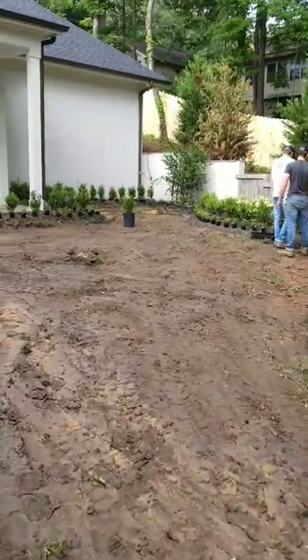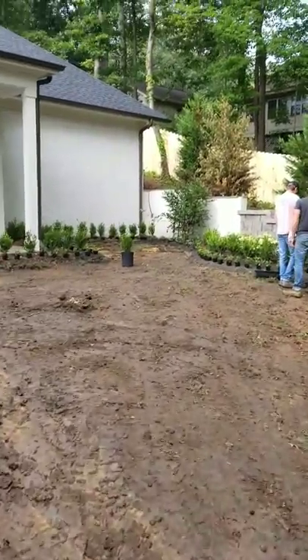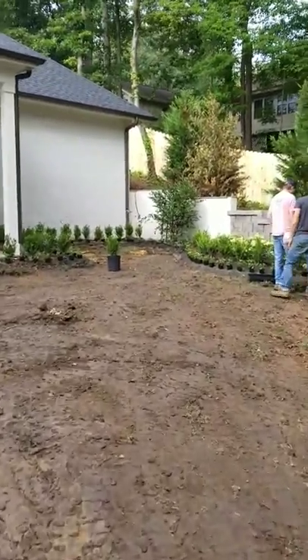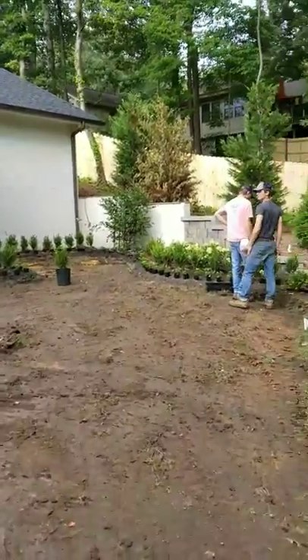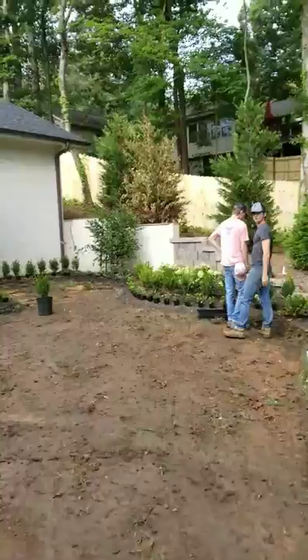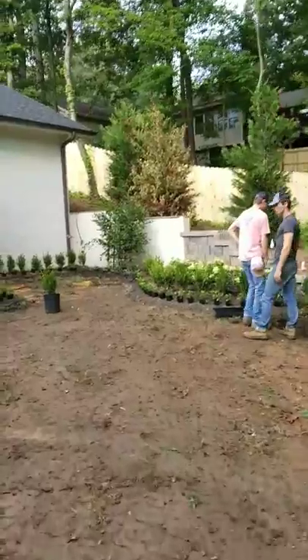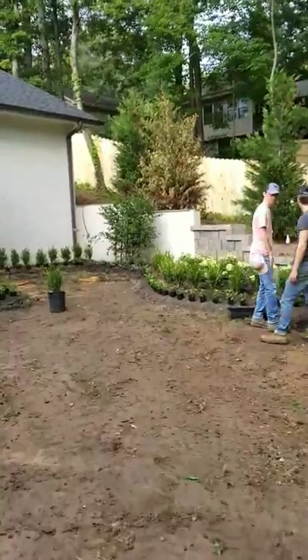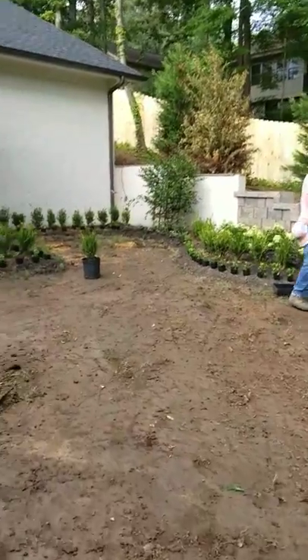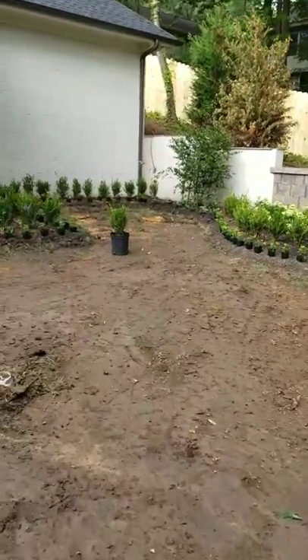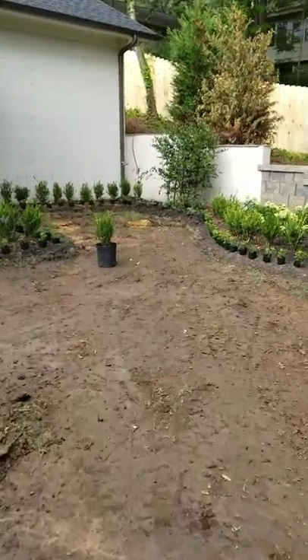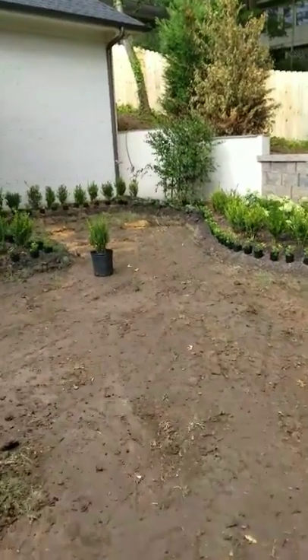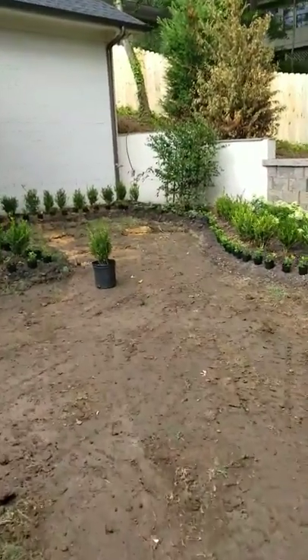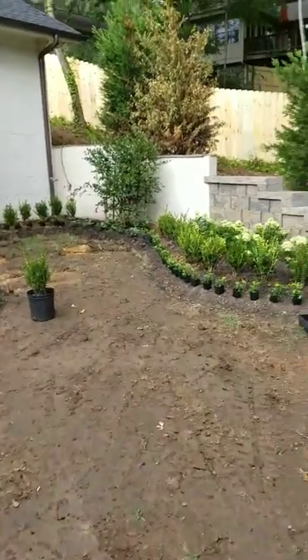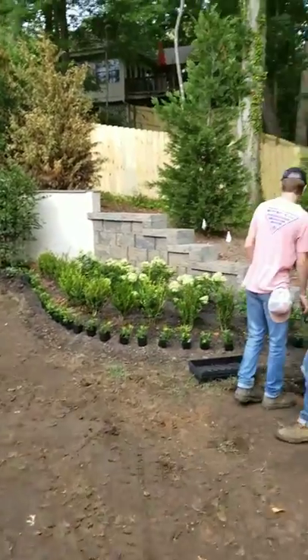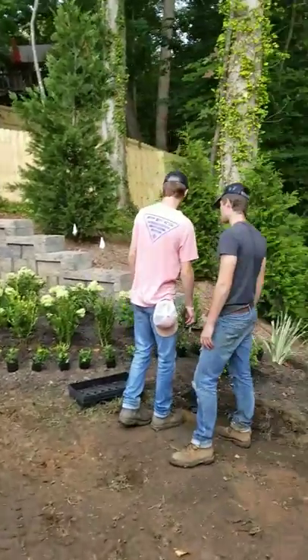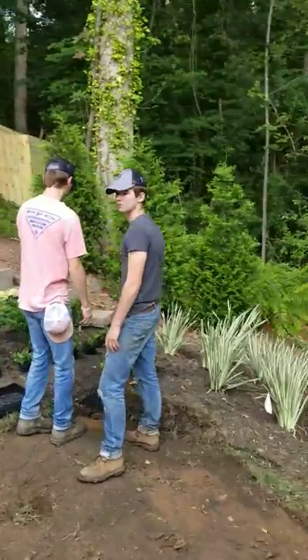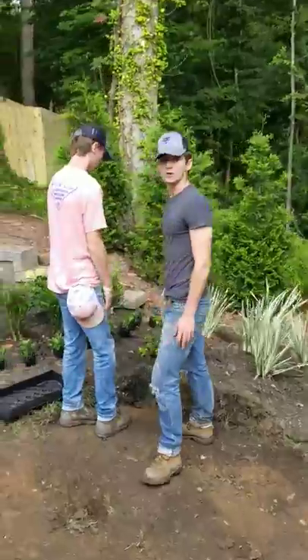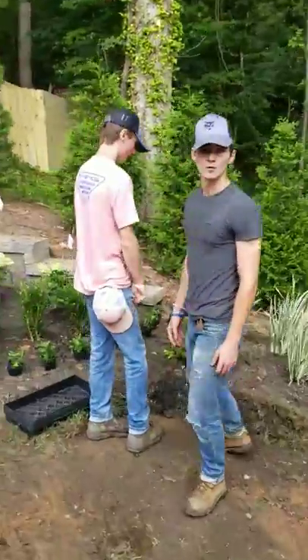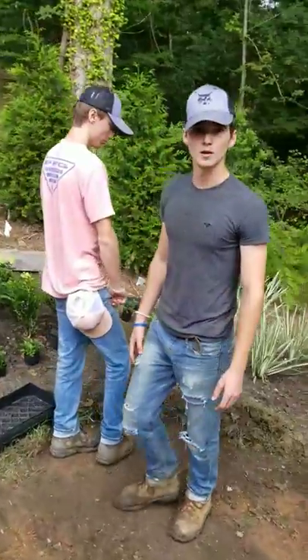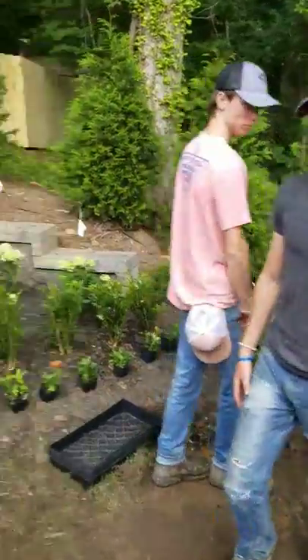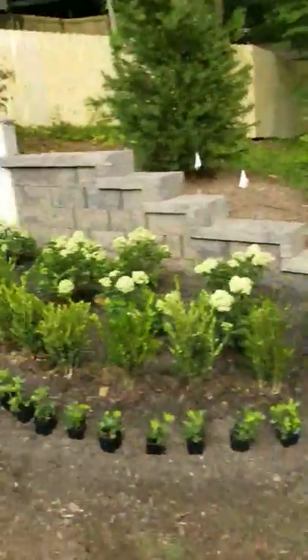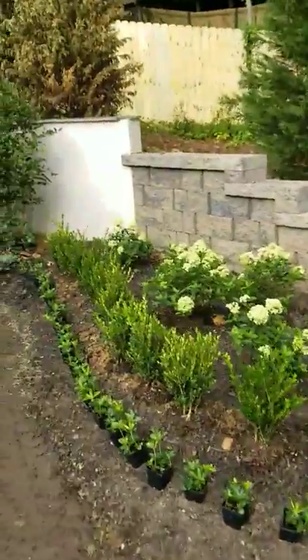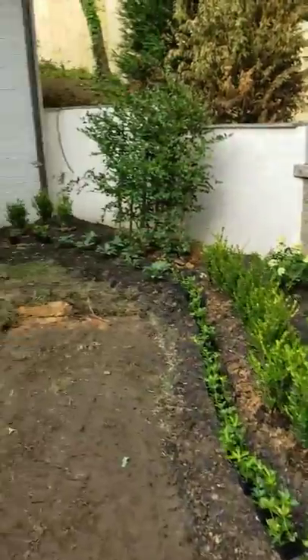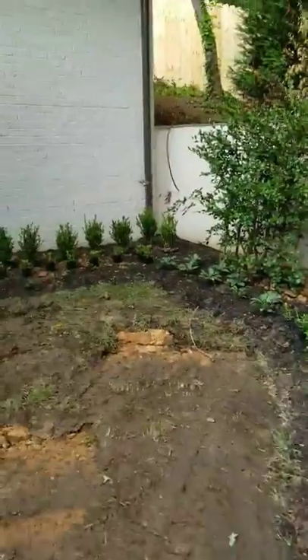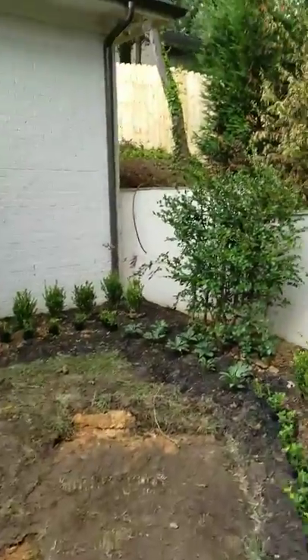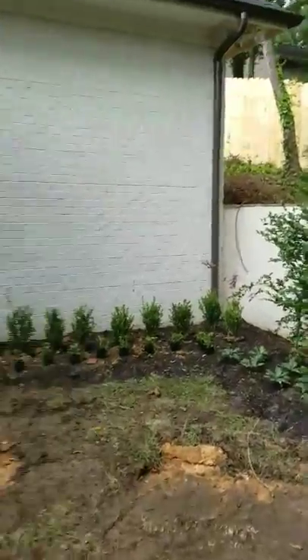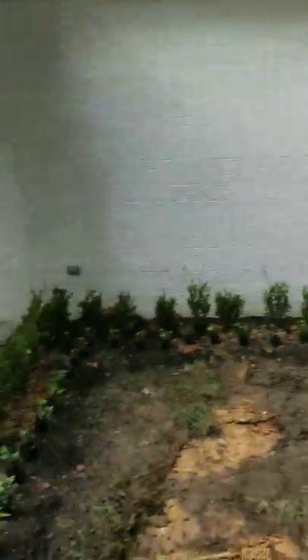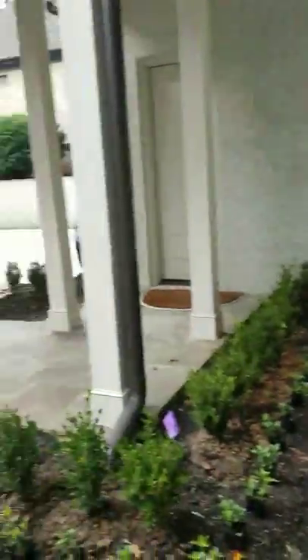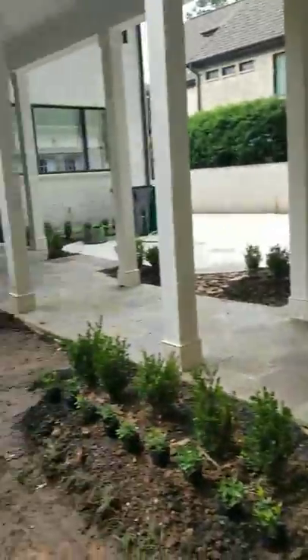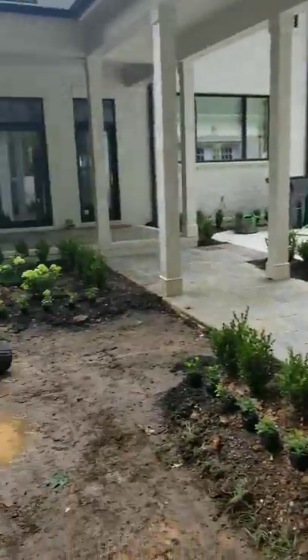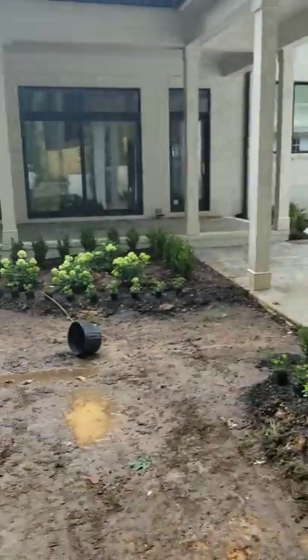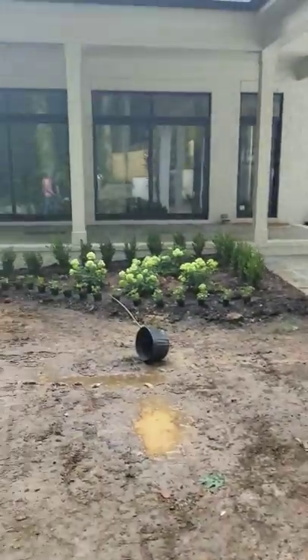We got to take that tree out — we lost it. Right behind our centerpiece. Camellia — Camellia Sasanqua.